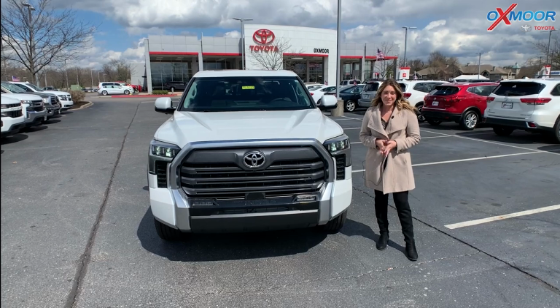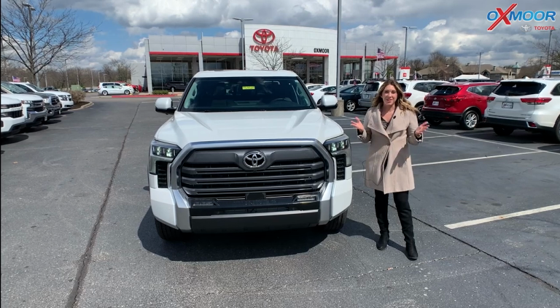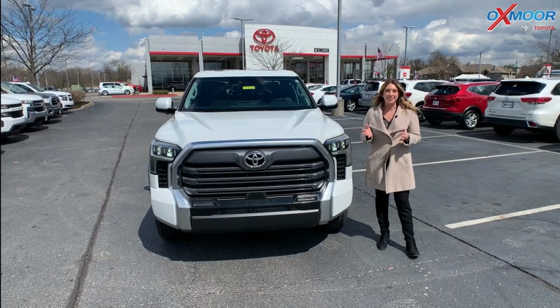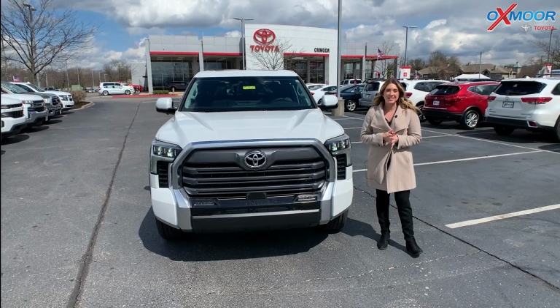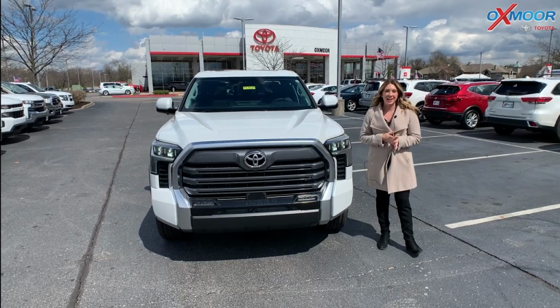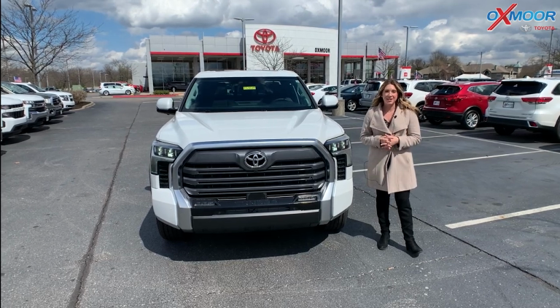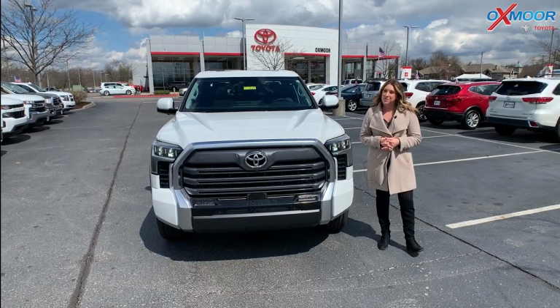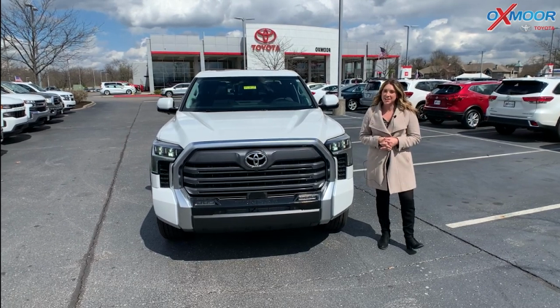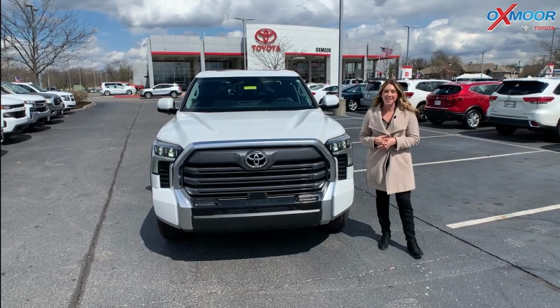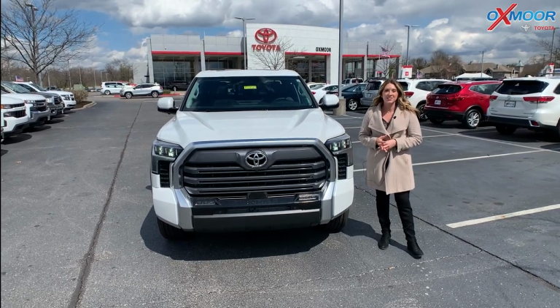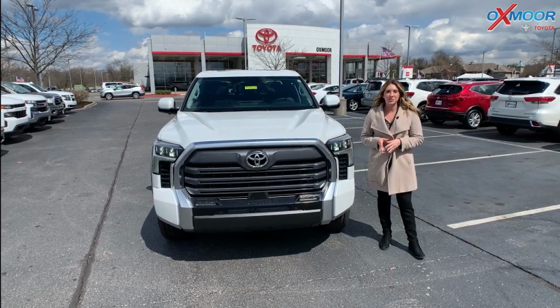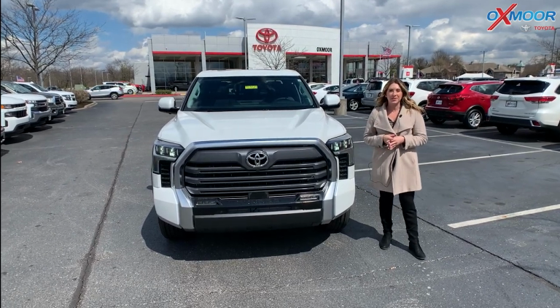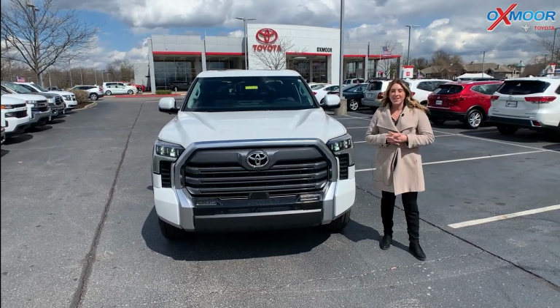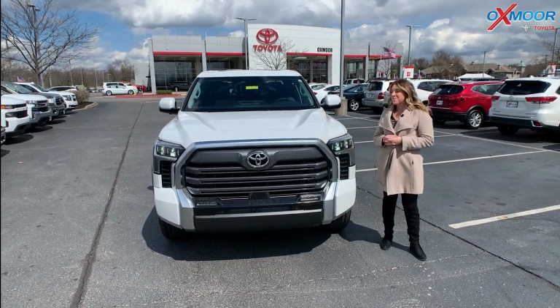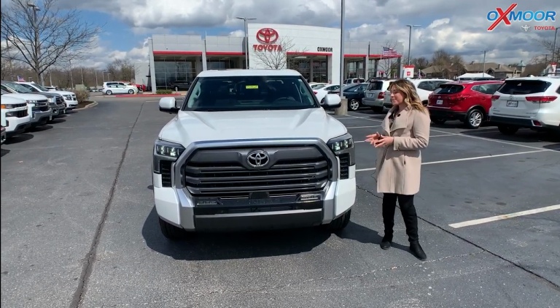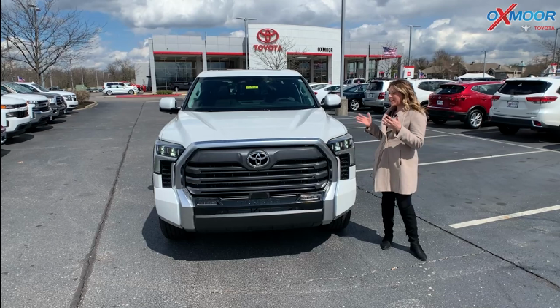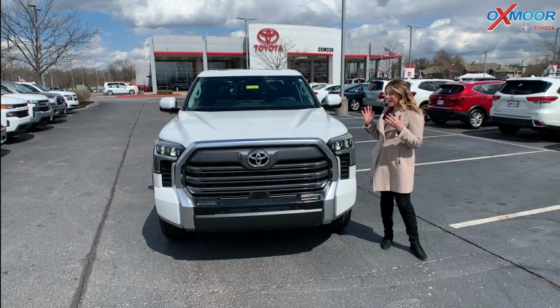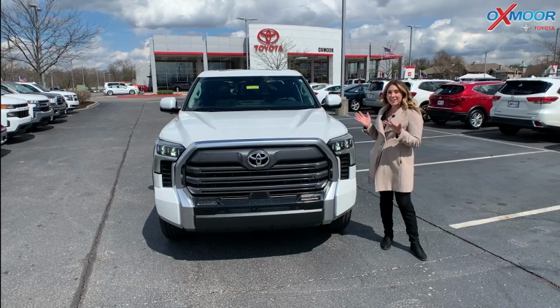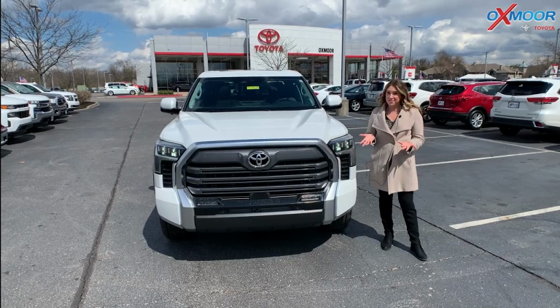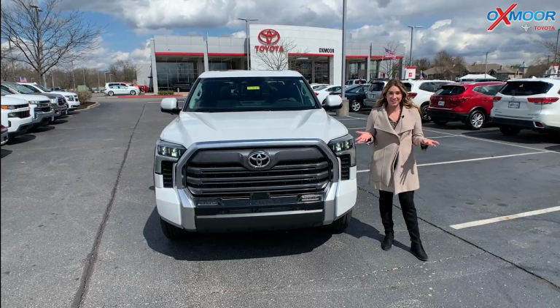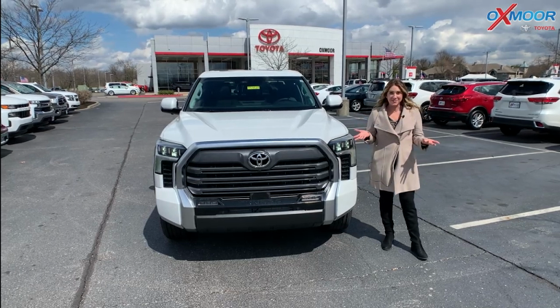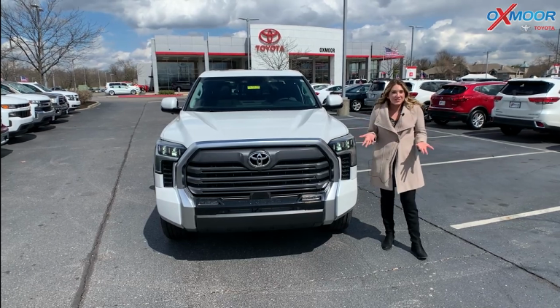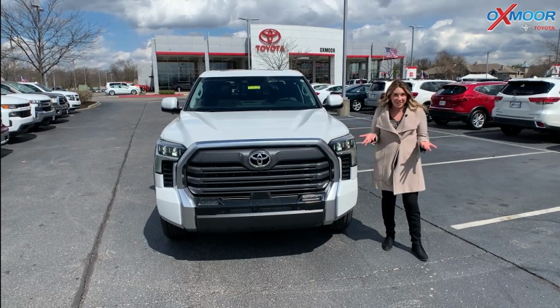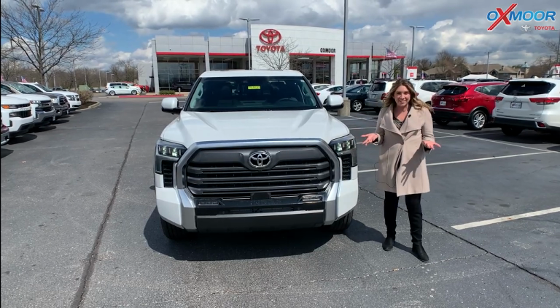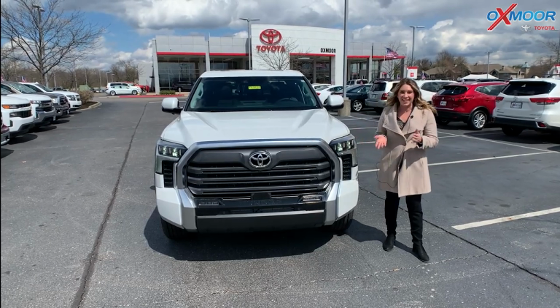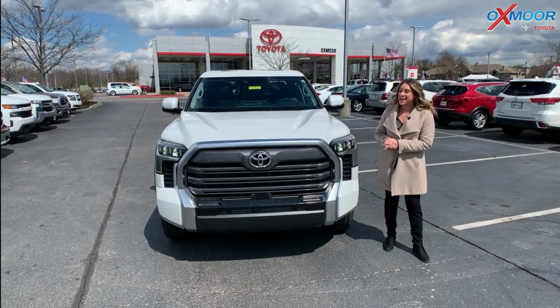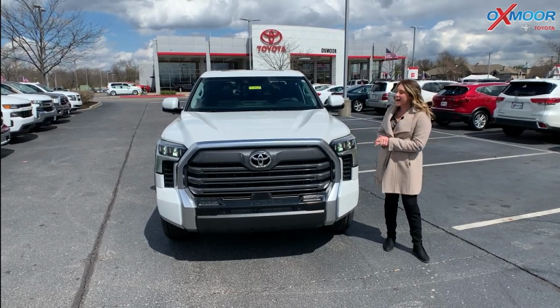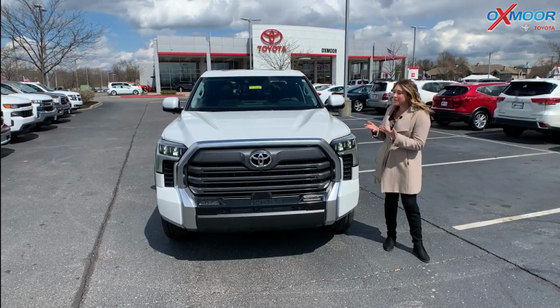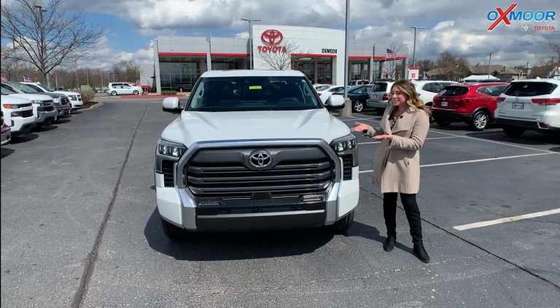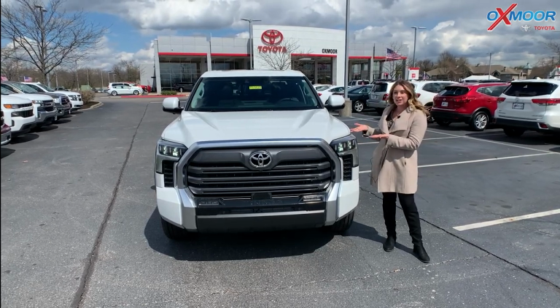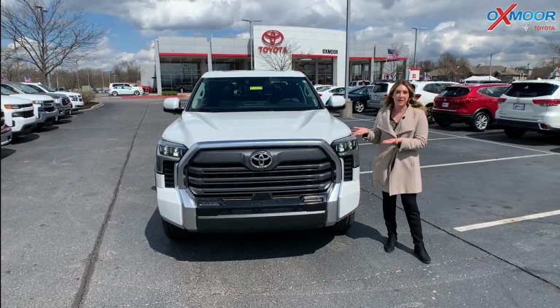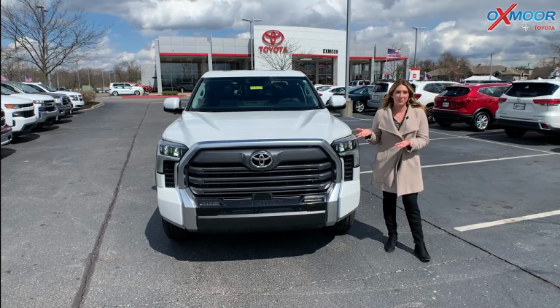Hello everyone, it's Gabrielle. I'm over here at Oxmoor Toyota. We have a new vehicle, which is rare nowadays, but I wanted to talk a little bit about this one.